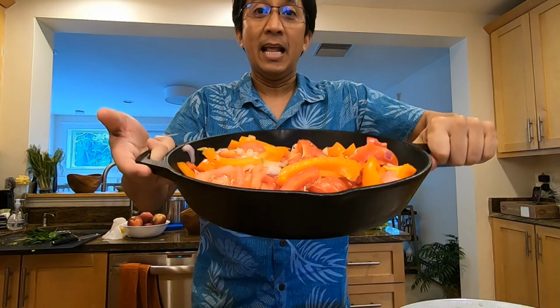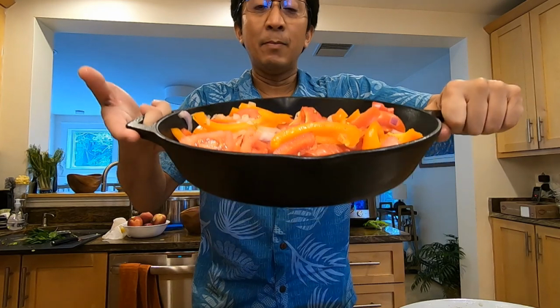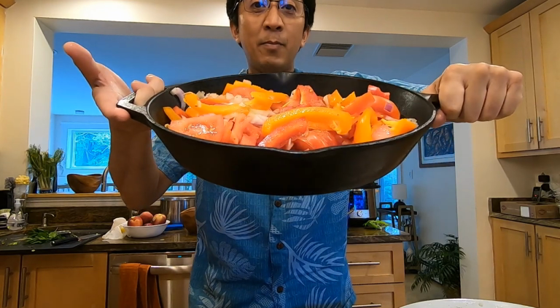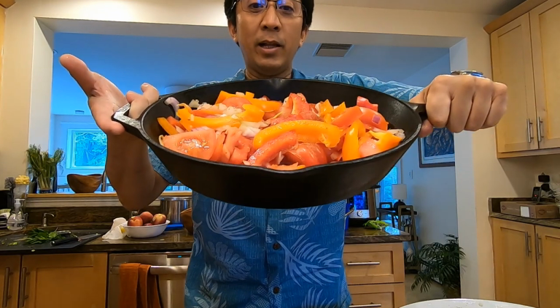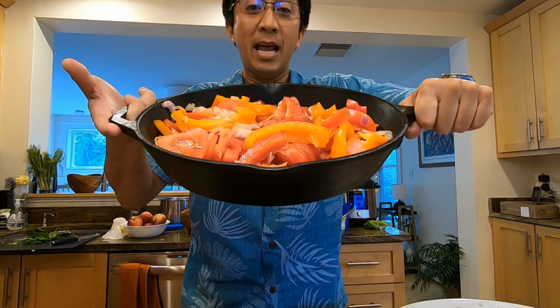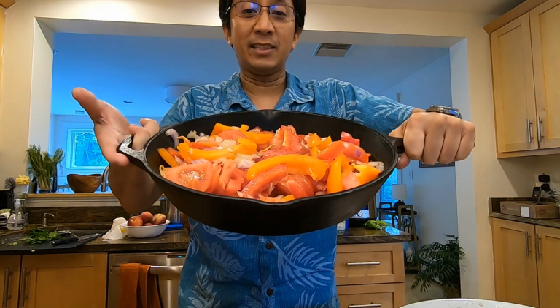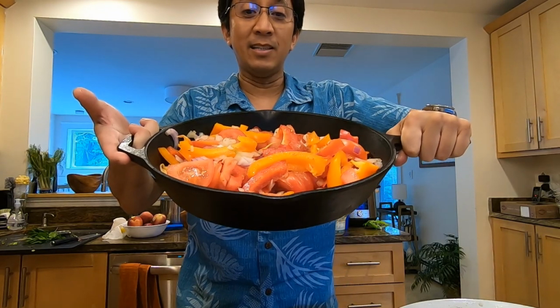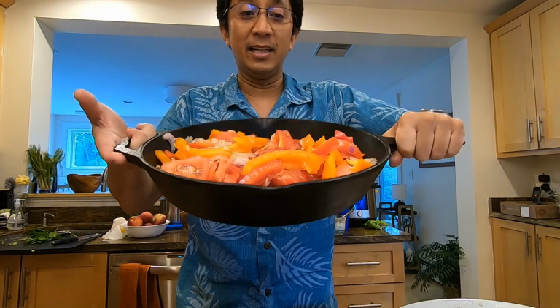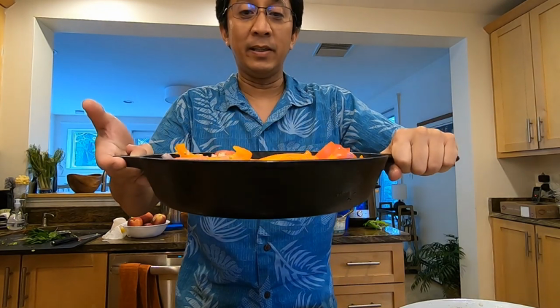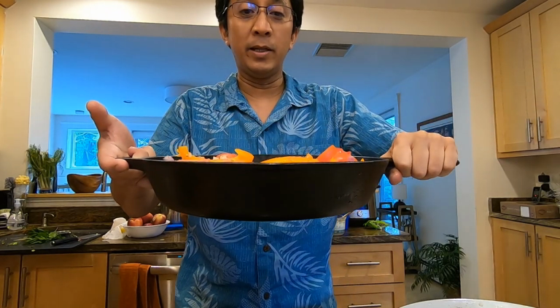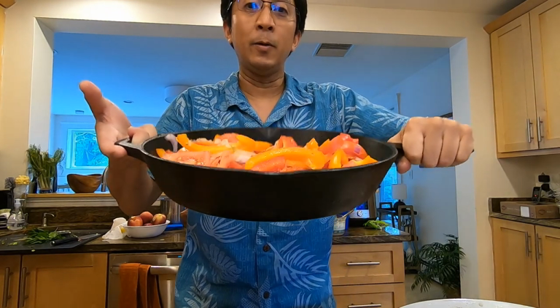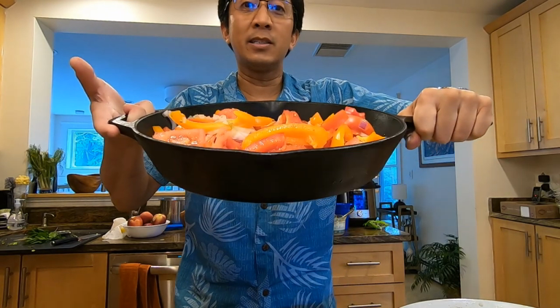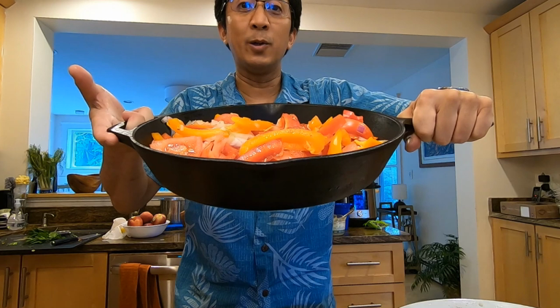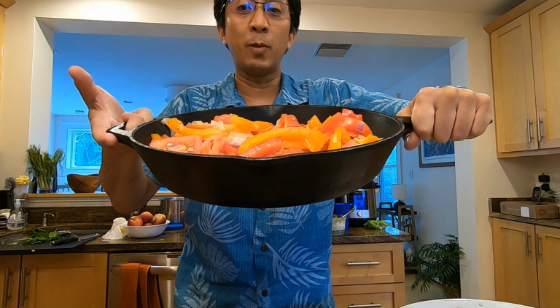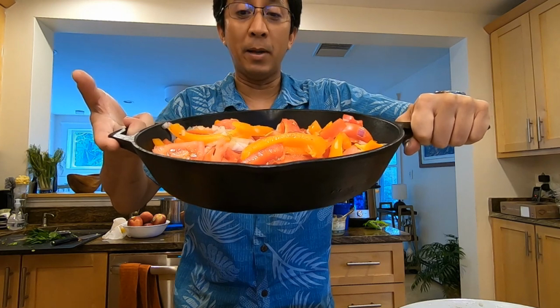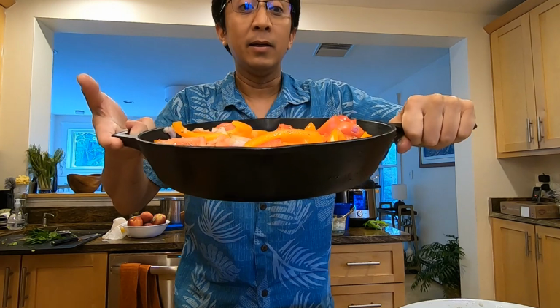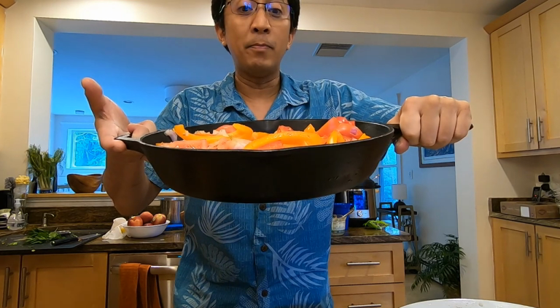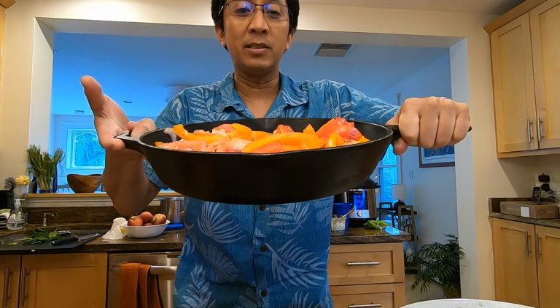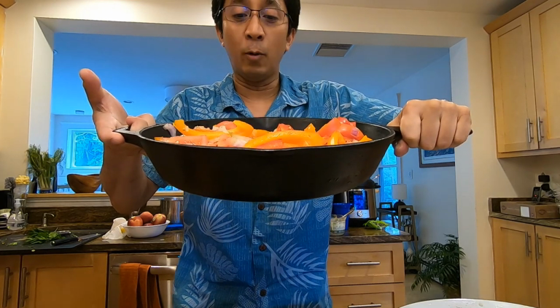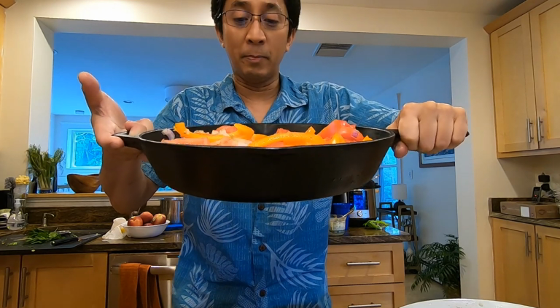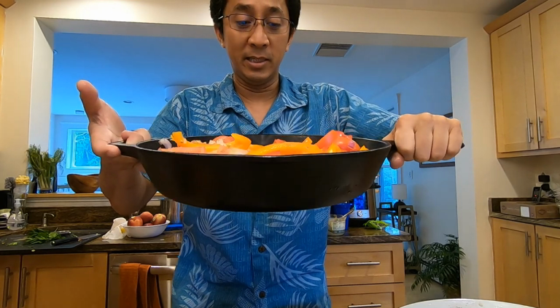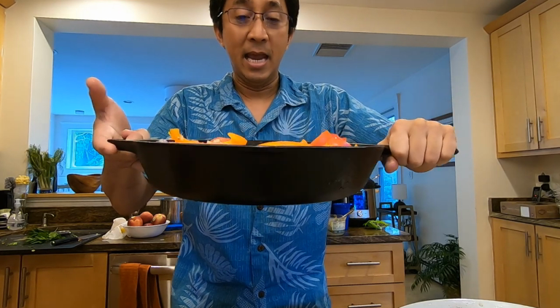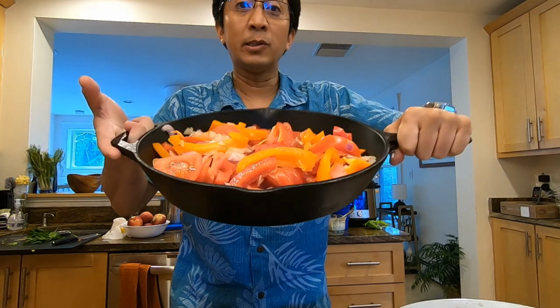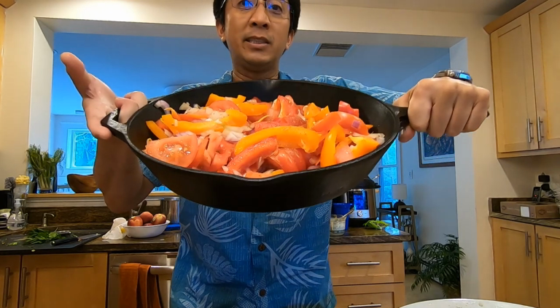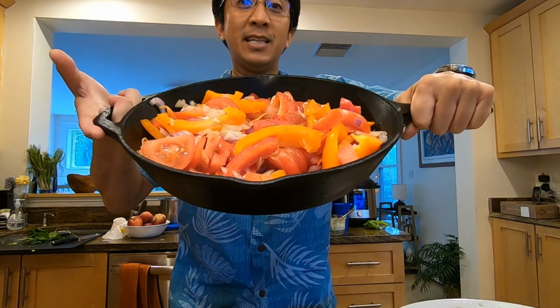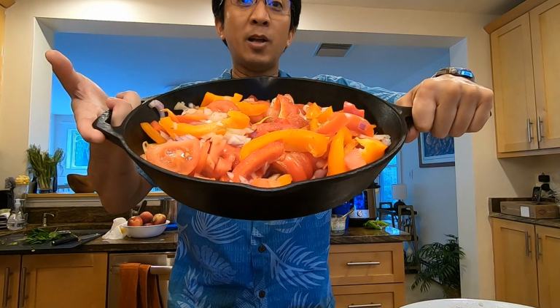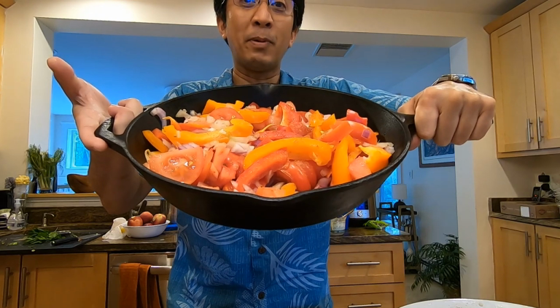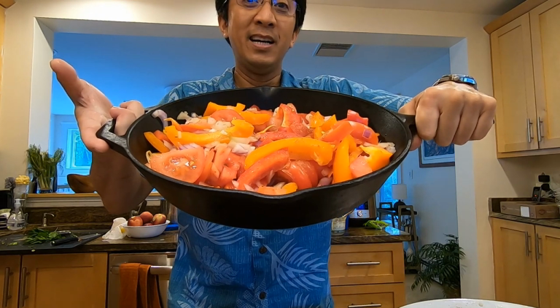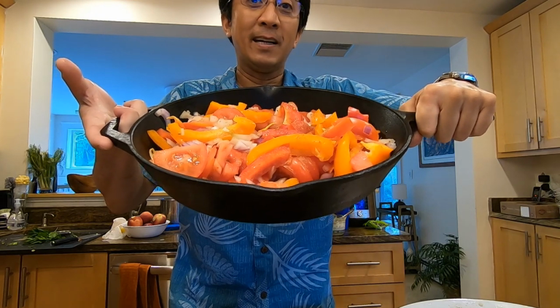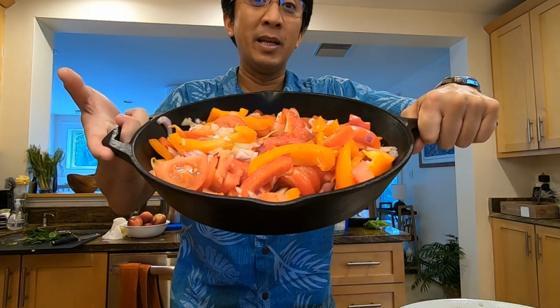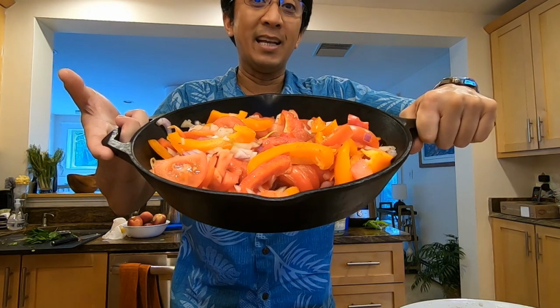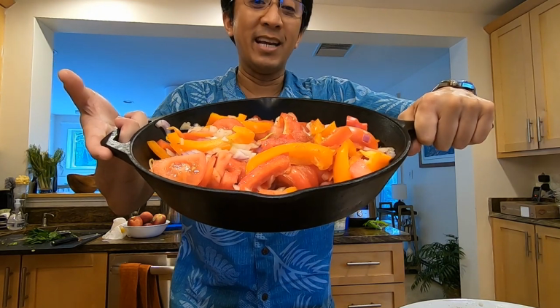At the same time in the grill, I'm going to have this cast iron skillet. I've filled it with onions, tomatoes, red peppers, and orange peppers, and I've also seasoned it with salt, pepper, cumin, and coriander.